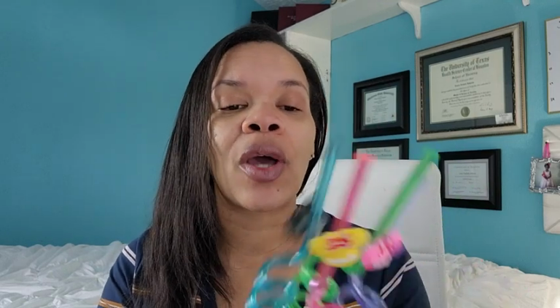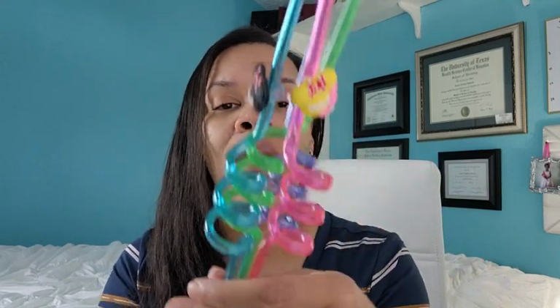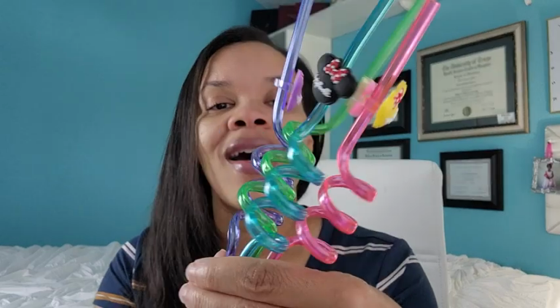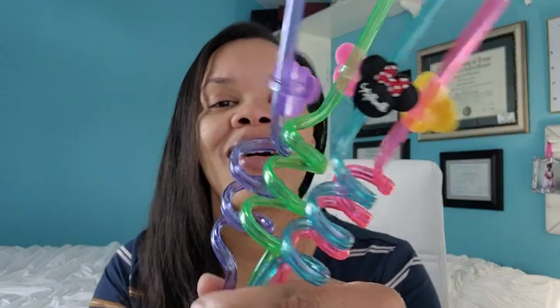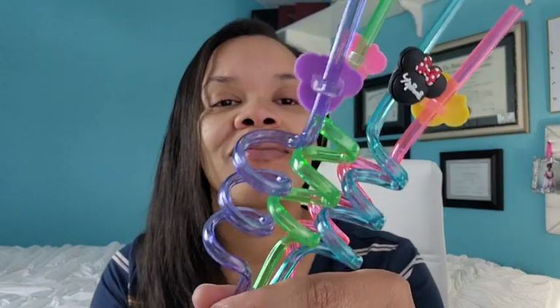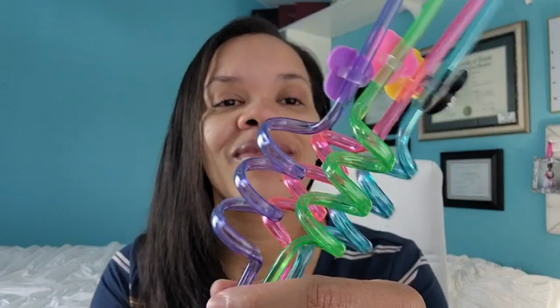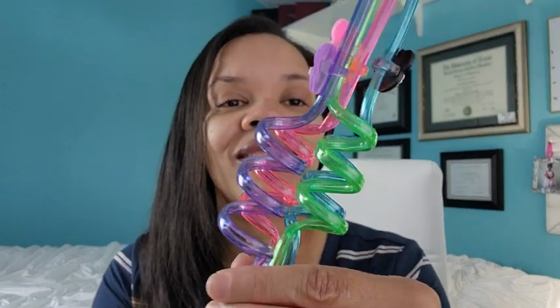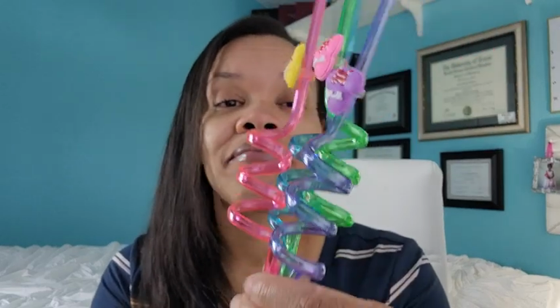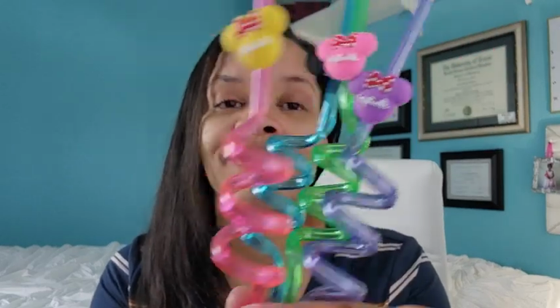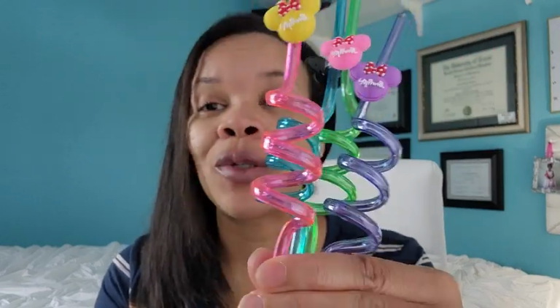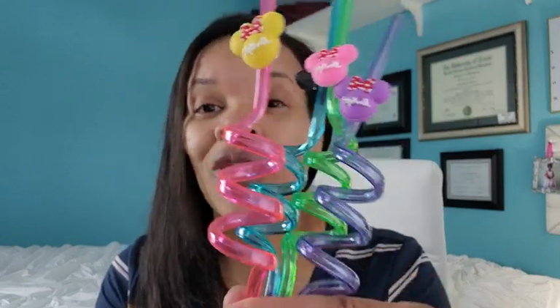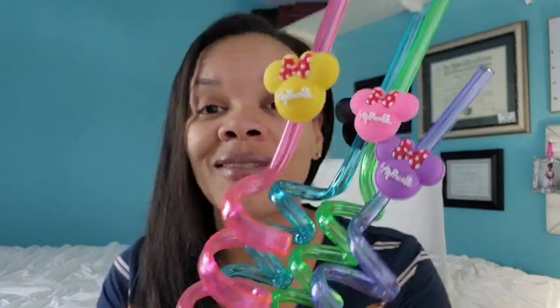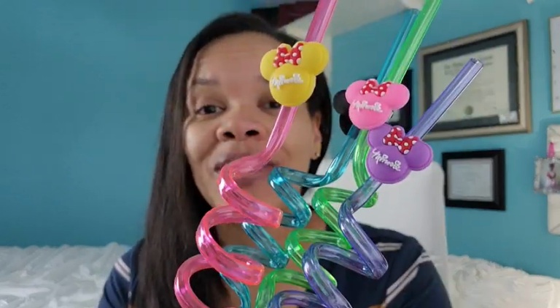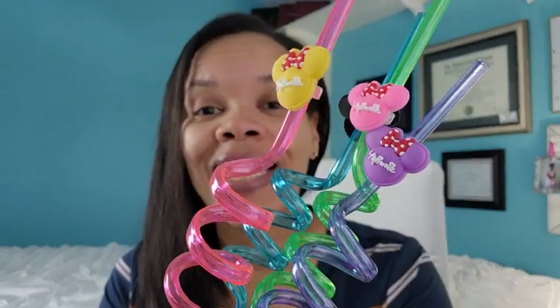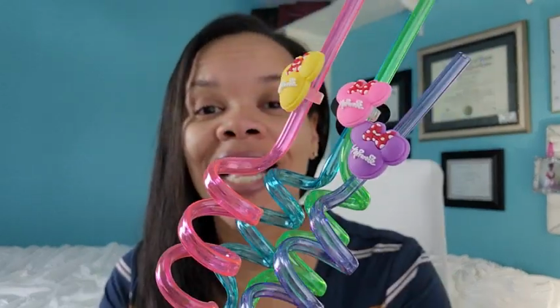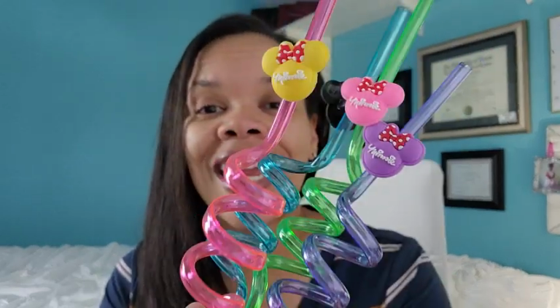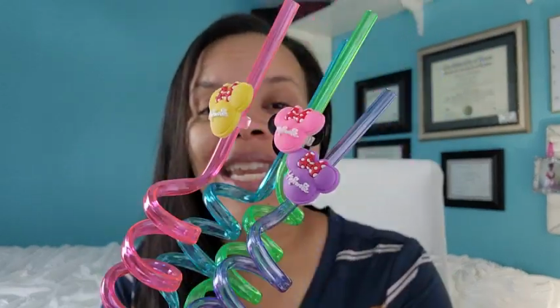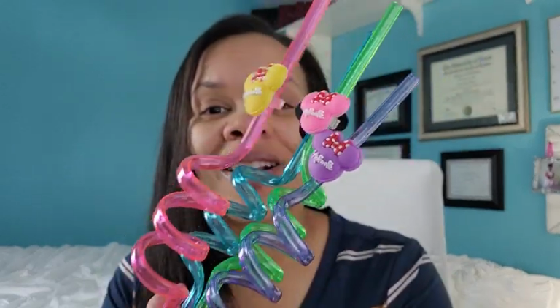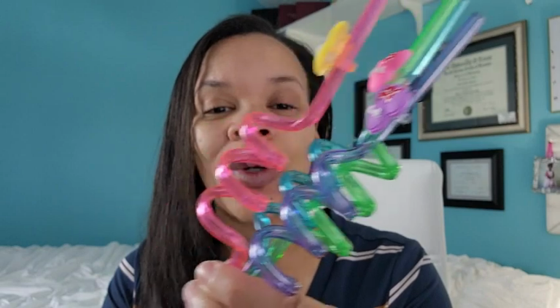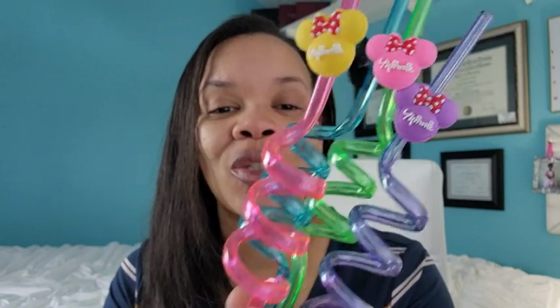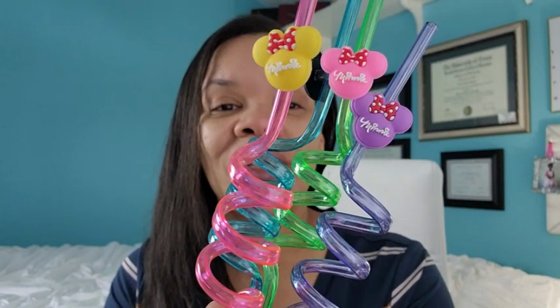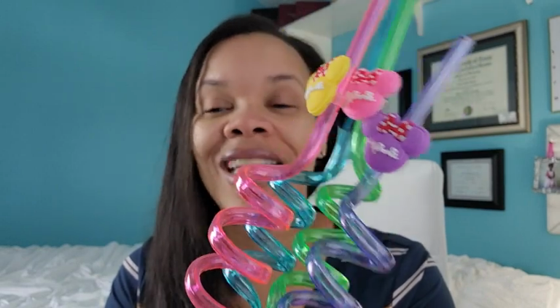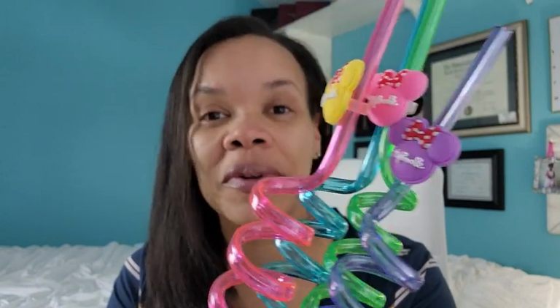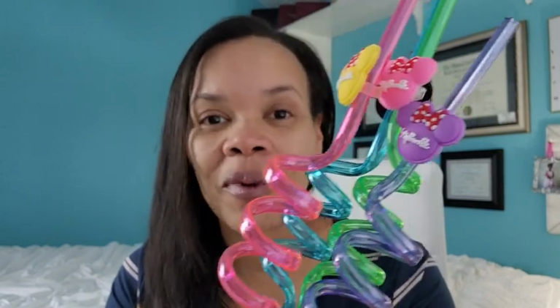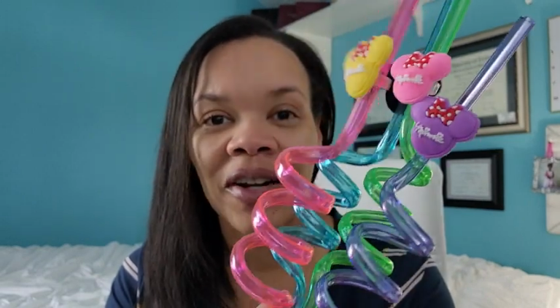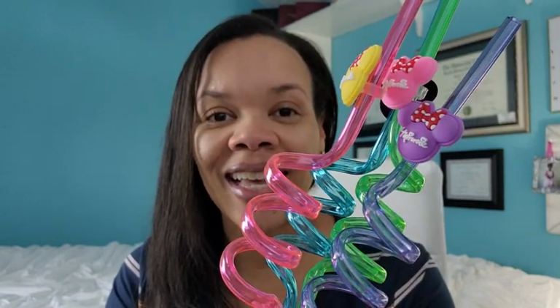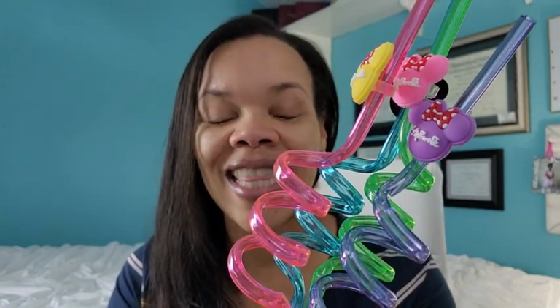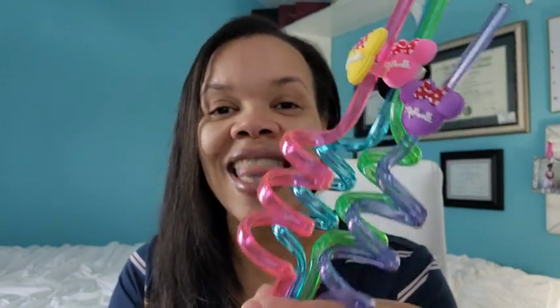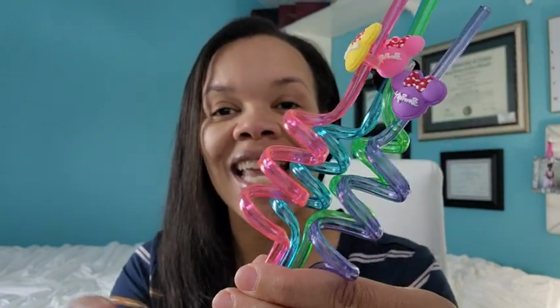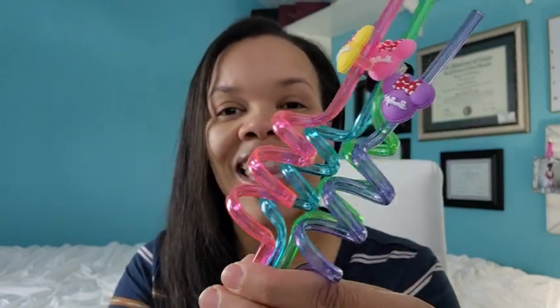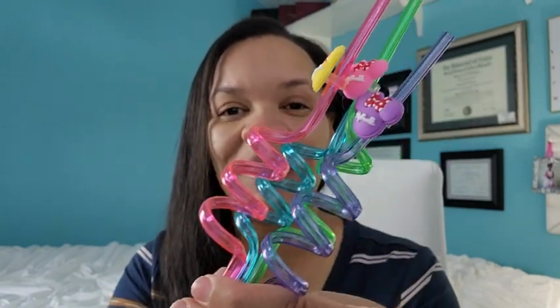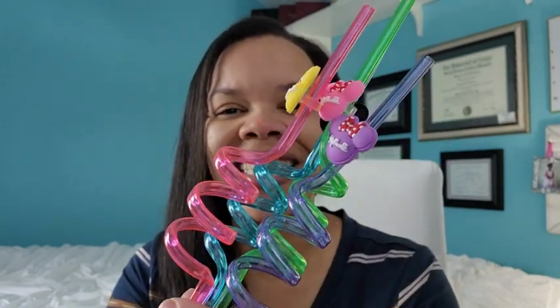Cute little straws — if you need any kind of Minnie Mouse twirly straws for a birthday party or anything else like that, I highly recommend these.